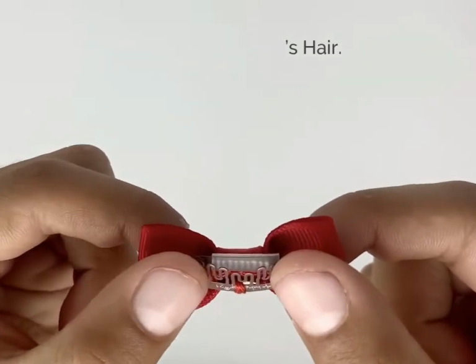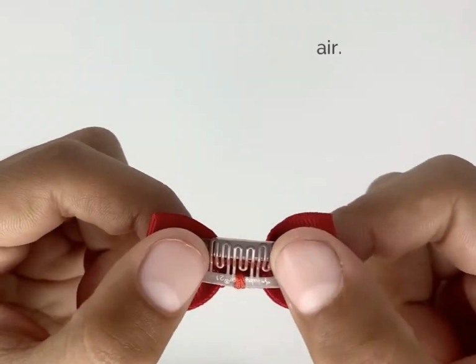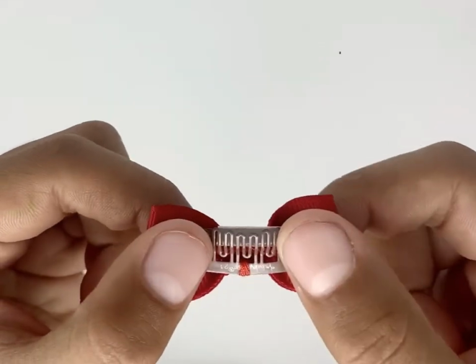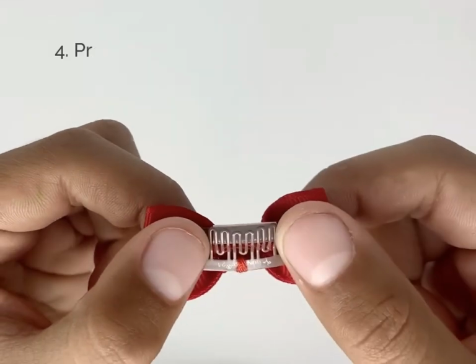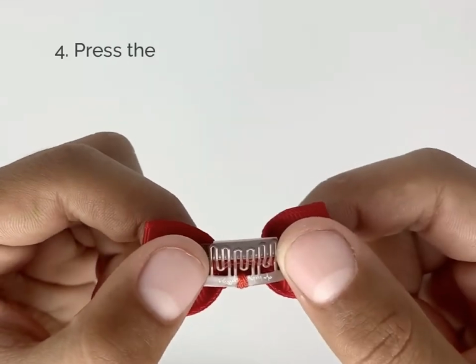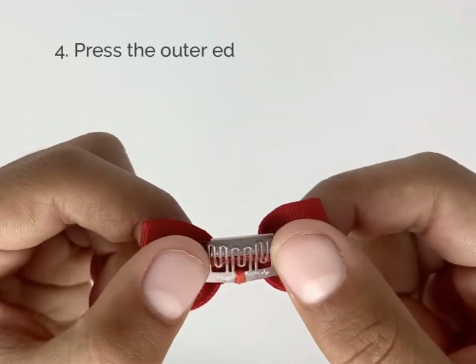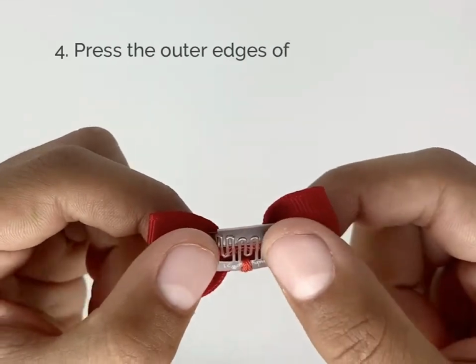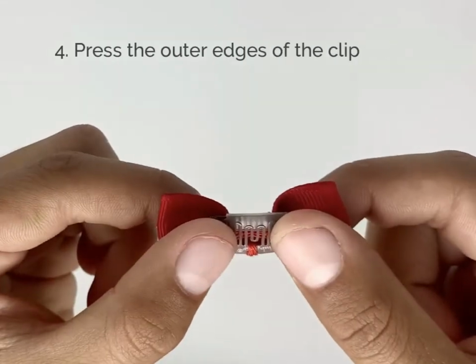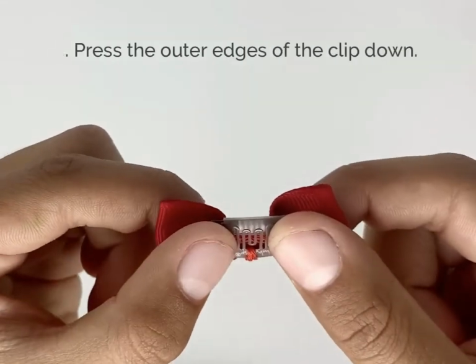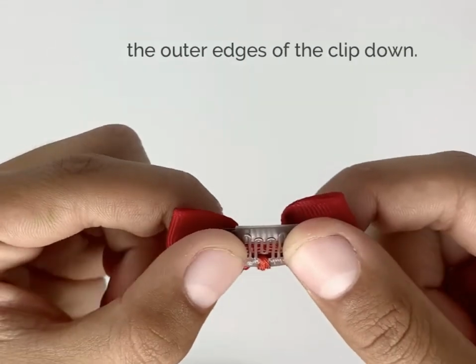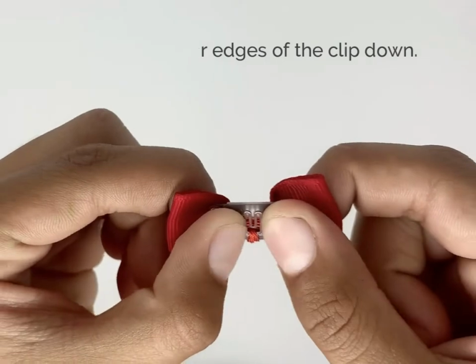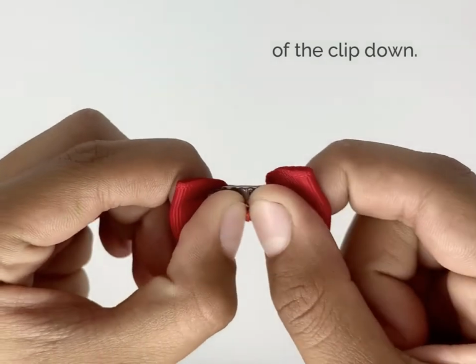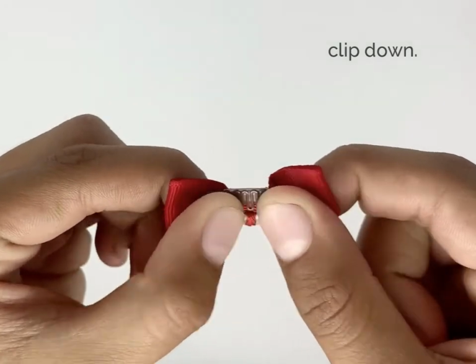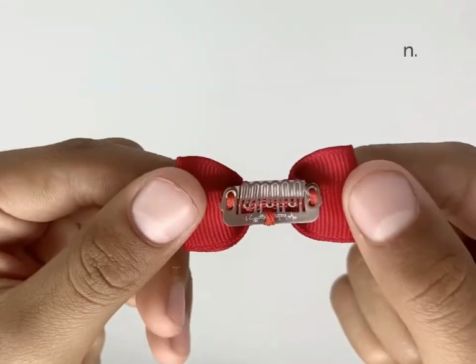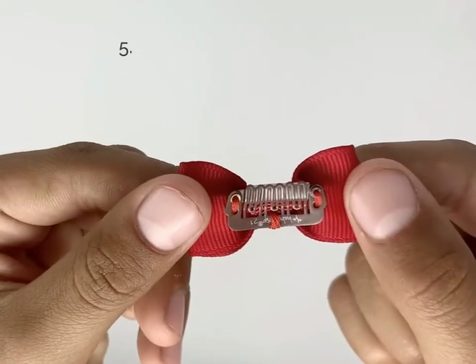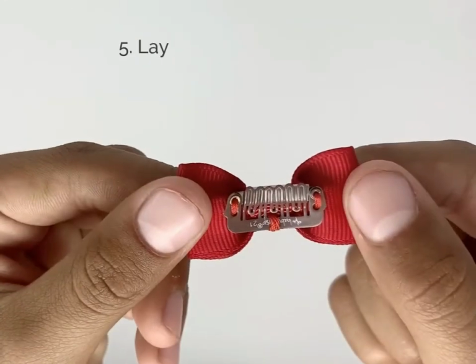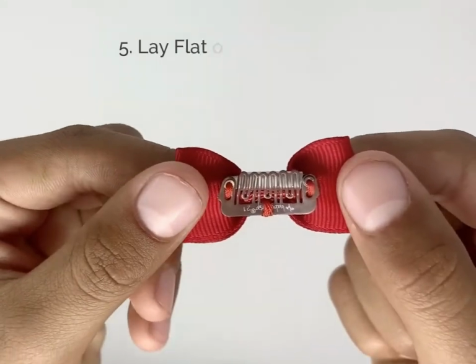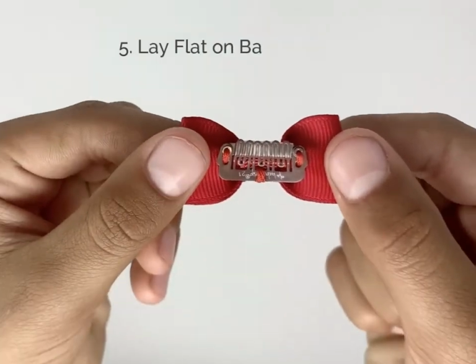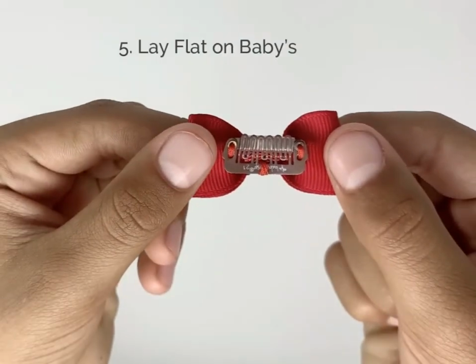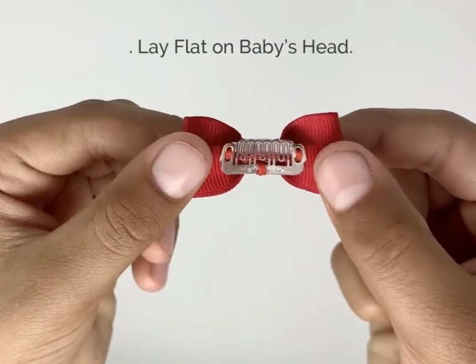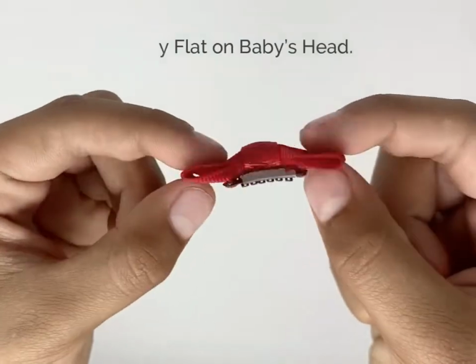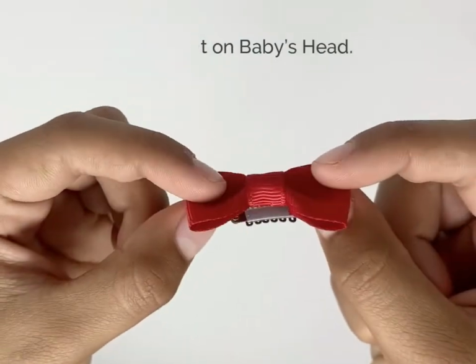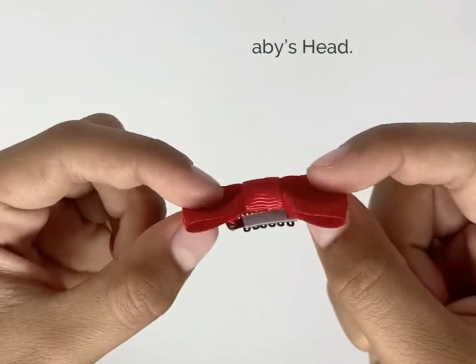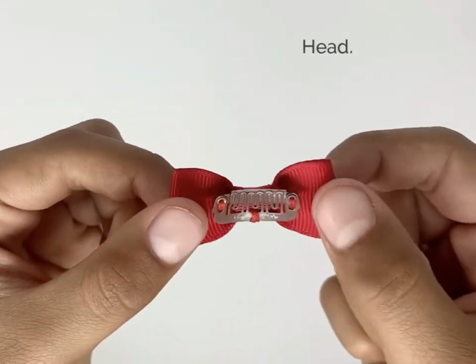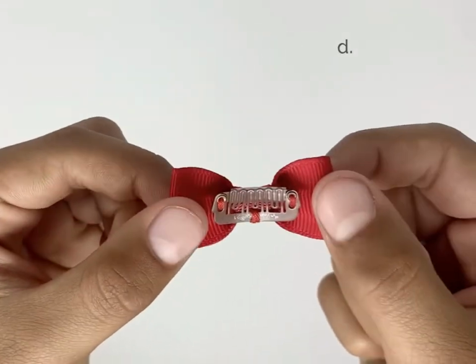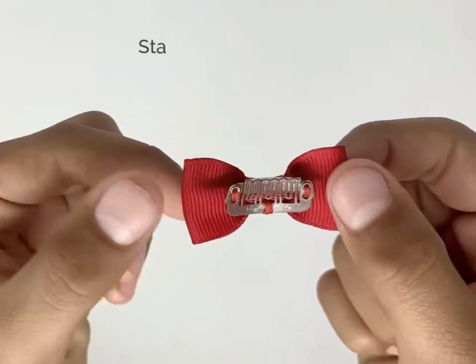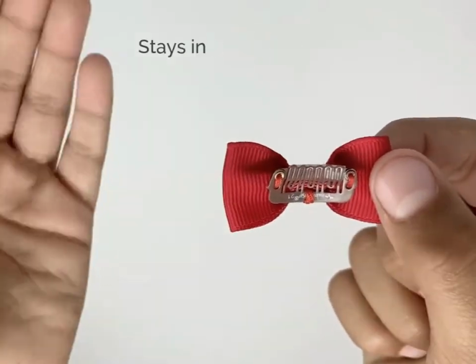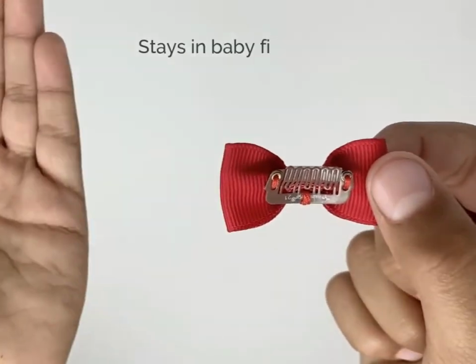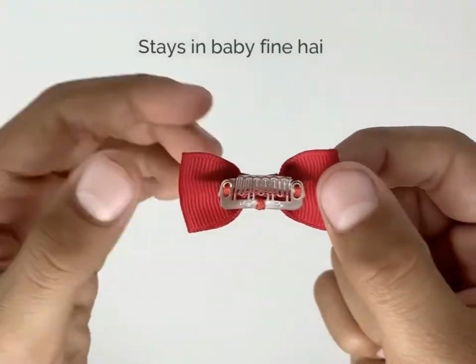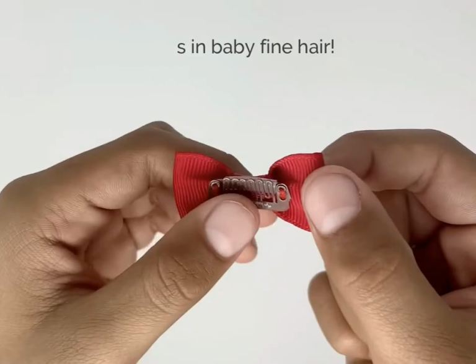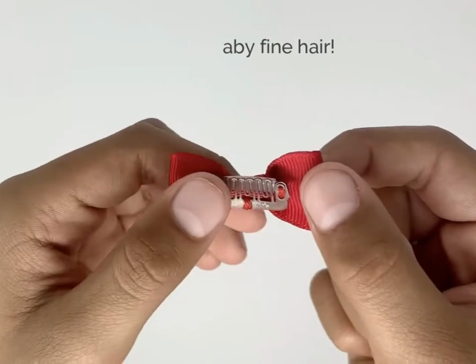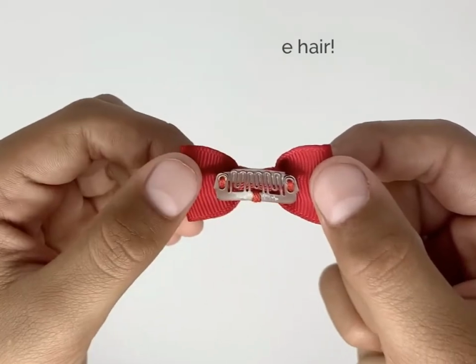Then, press the outer edges of the clip down. Lay flat on baby's head. And voila, you have a clip that stays in baby's fine hair.